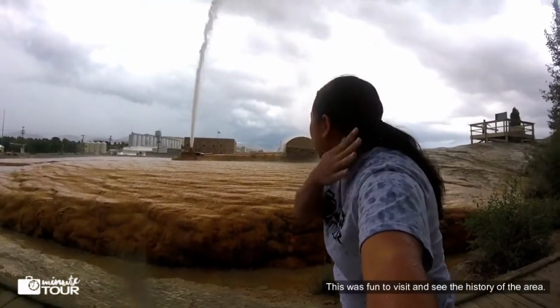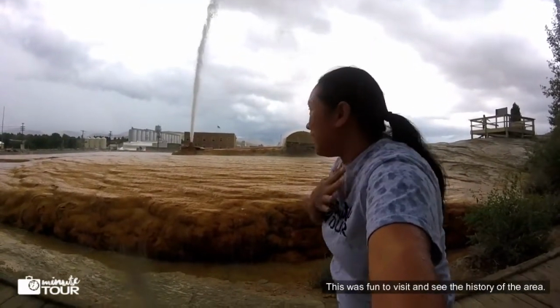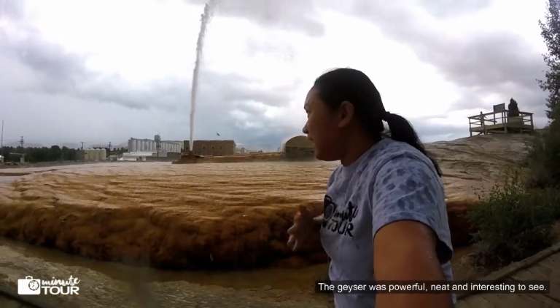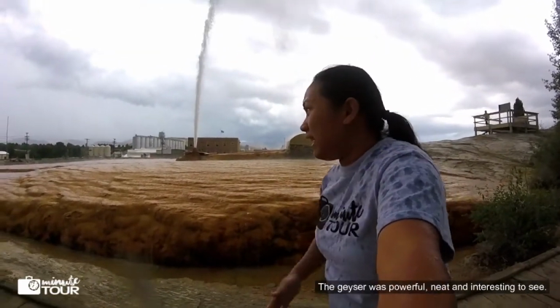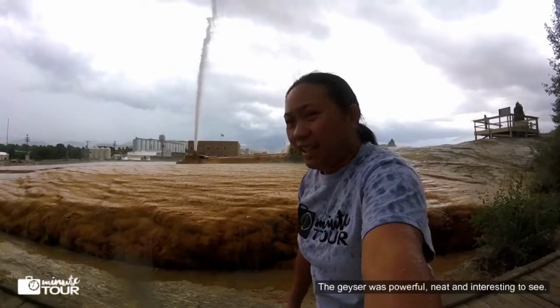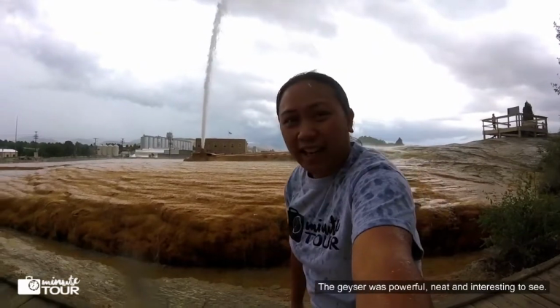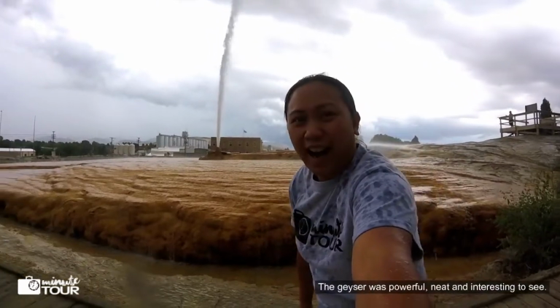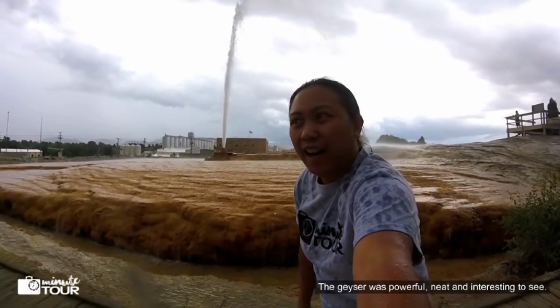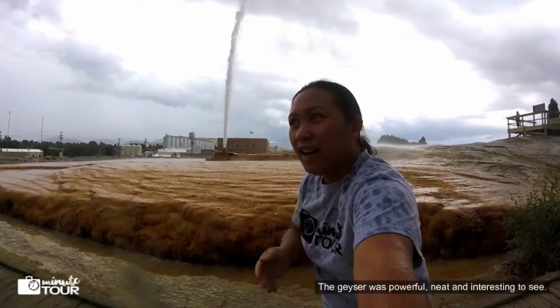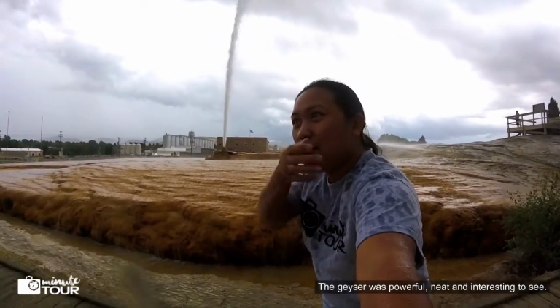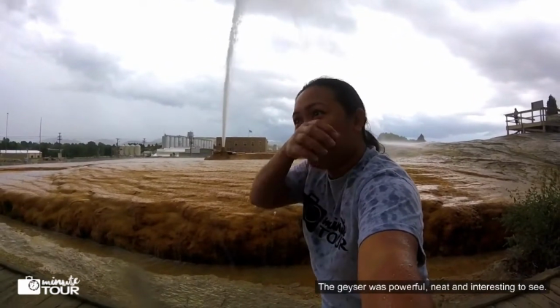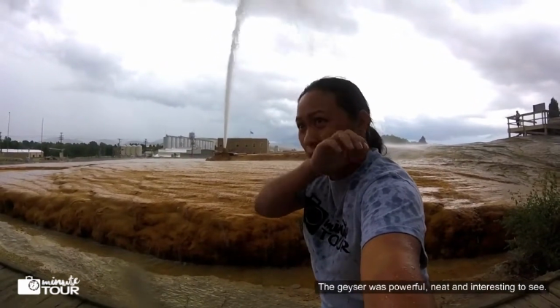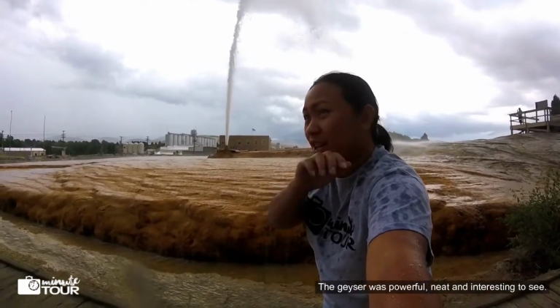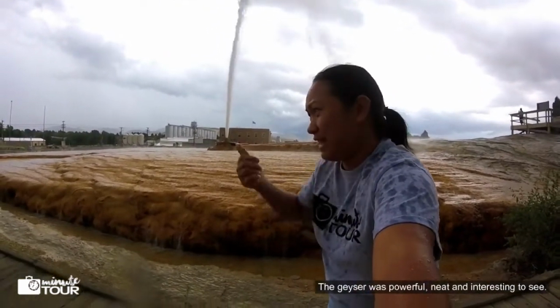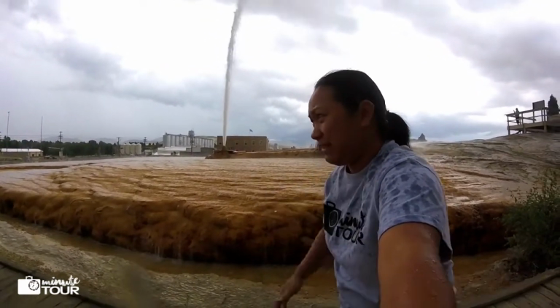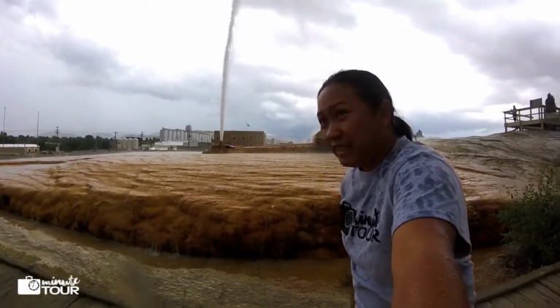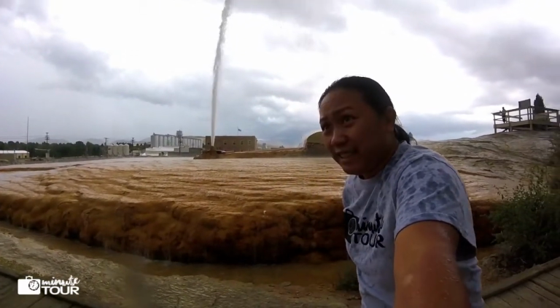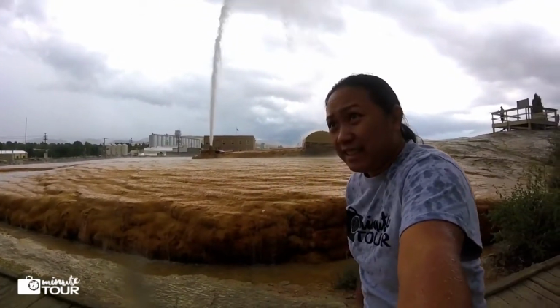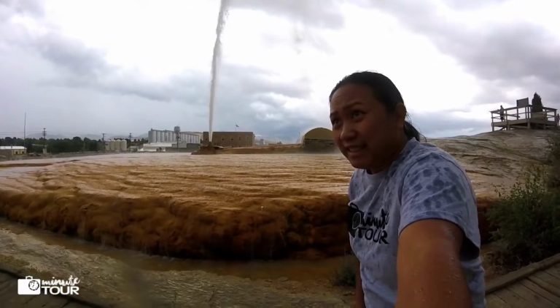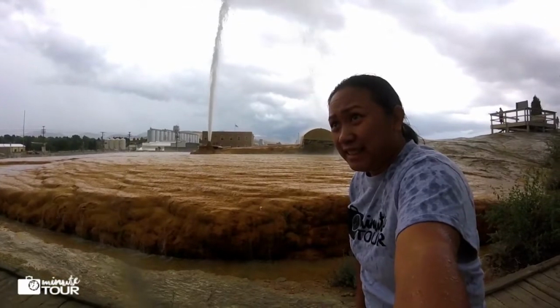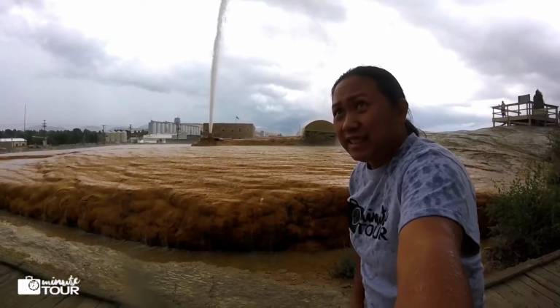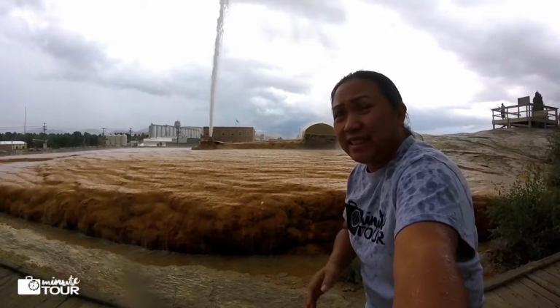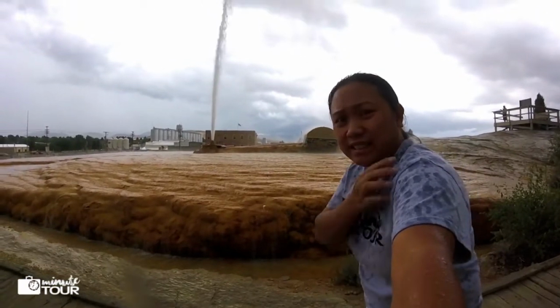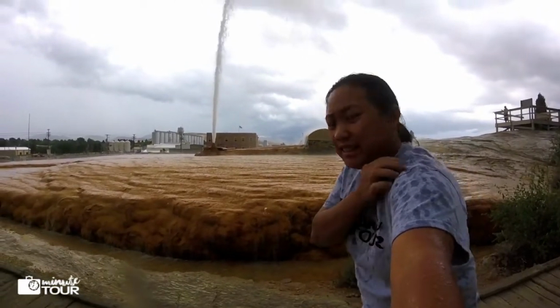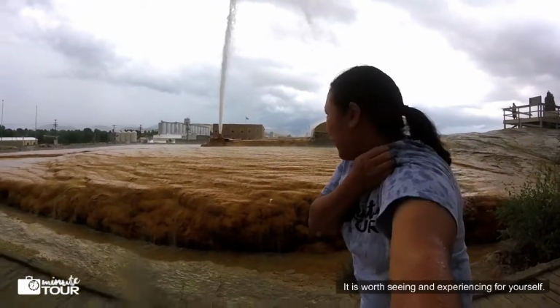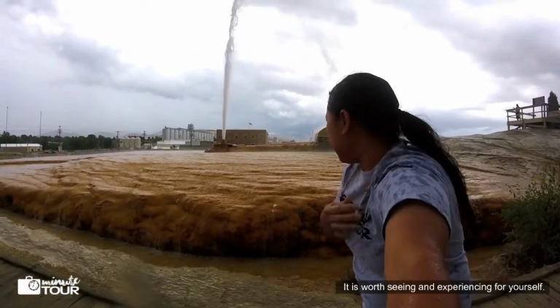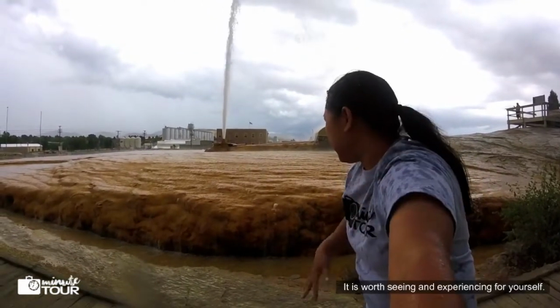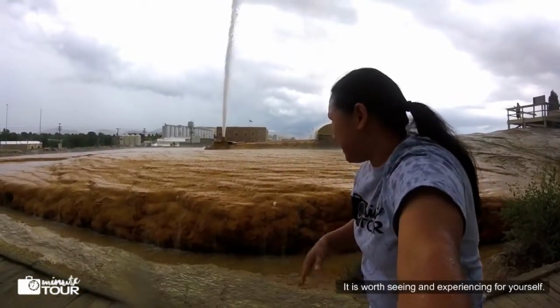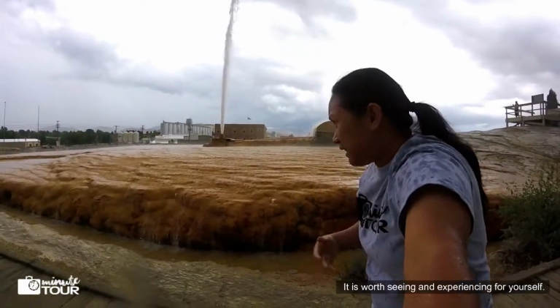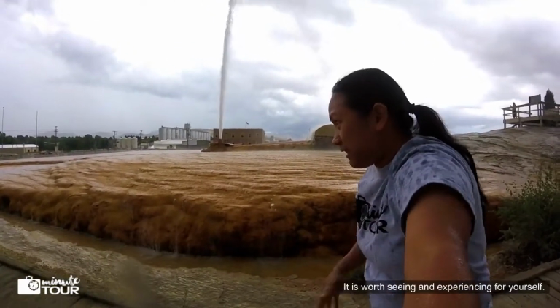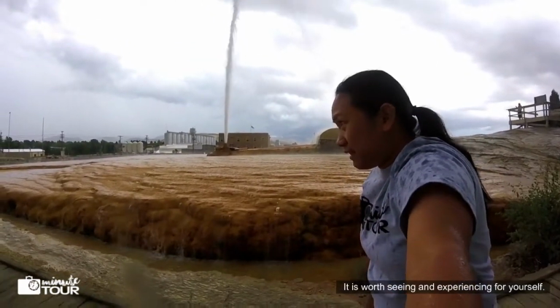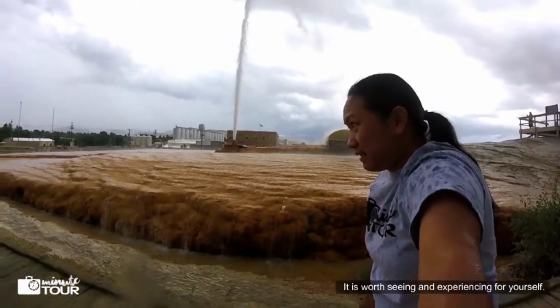The geyser was powerful, neat, and interesting to see. It is worth seeing and experiencing for yourself.